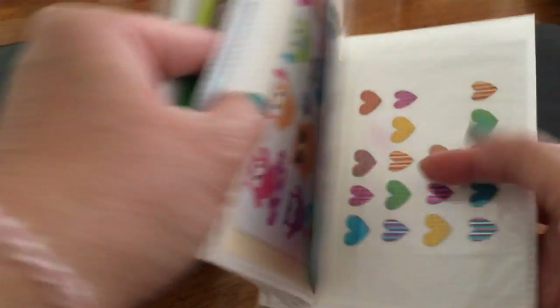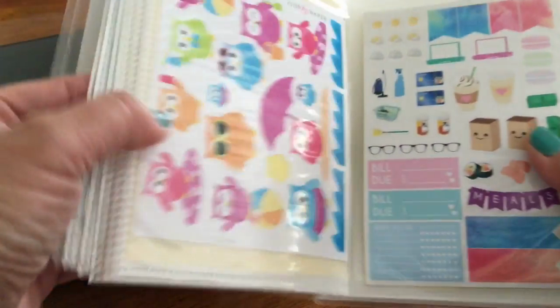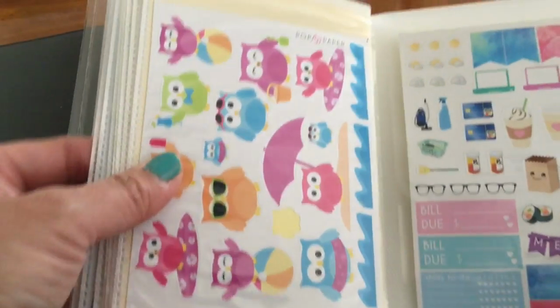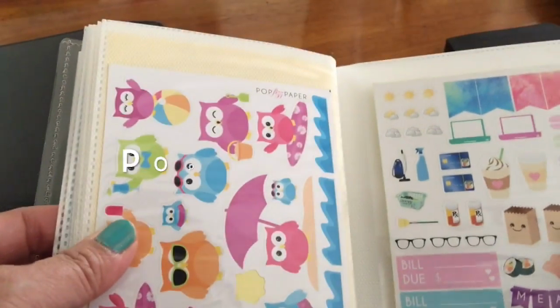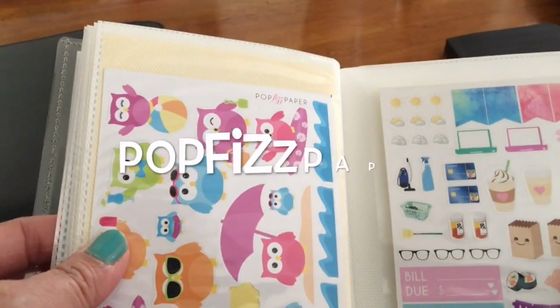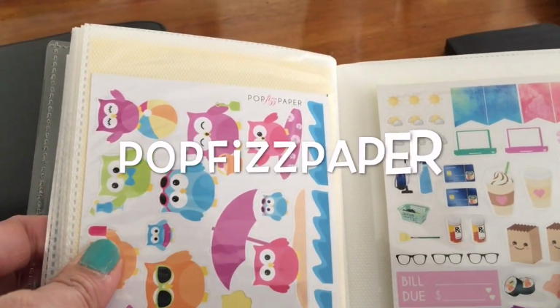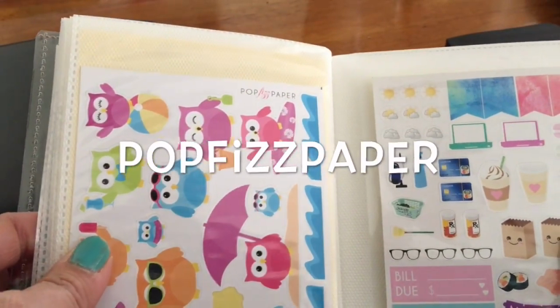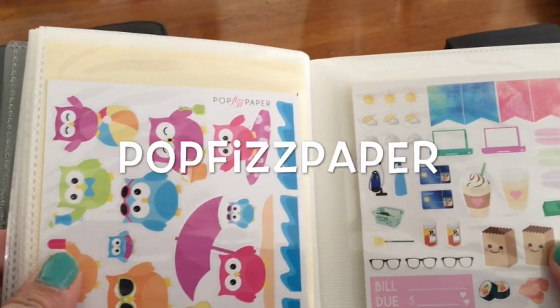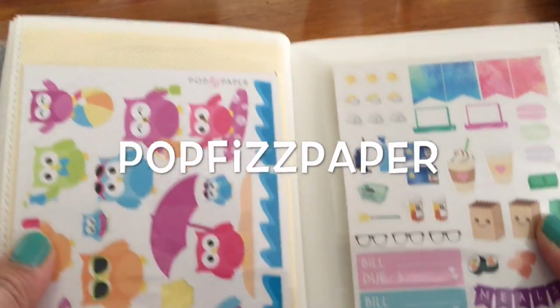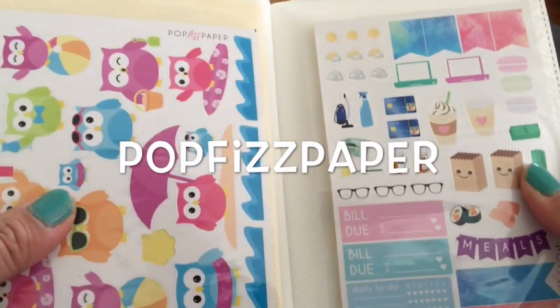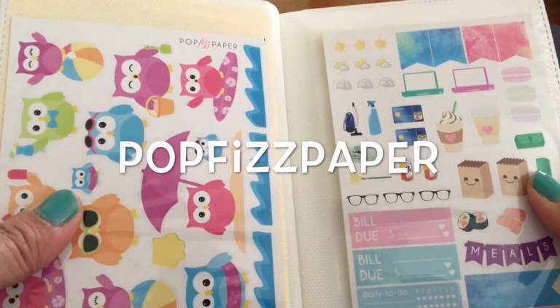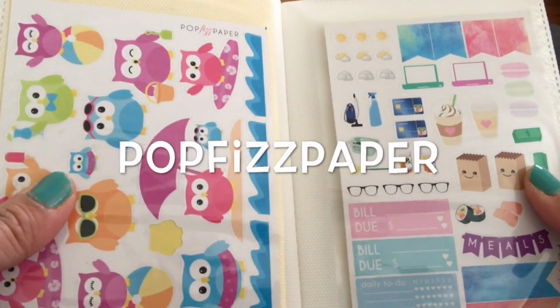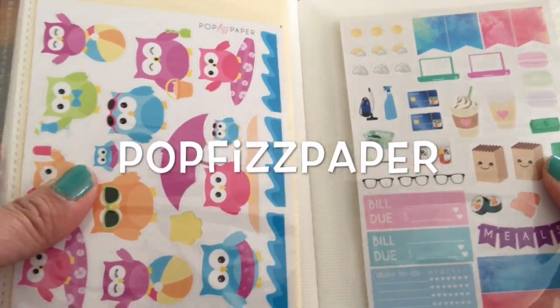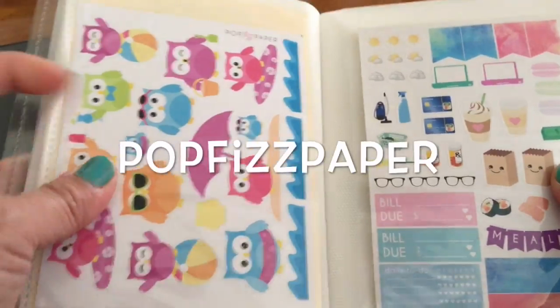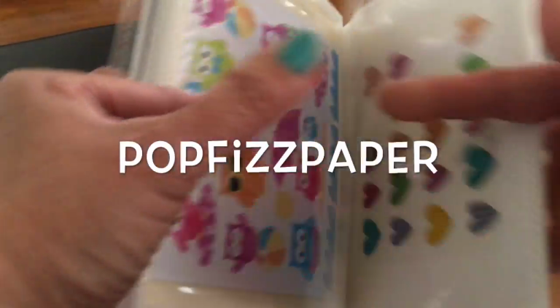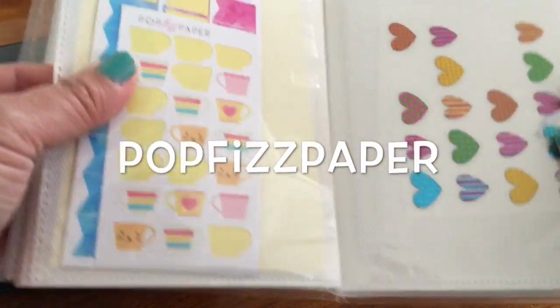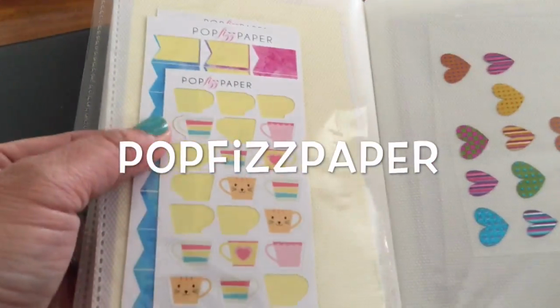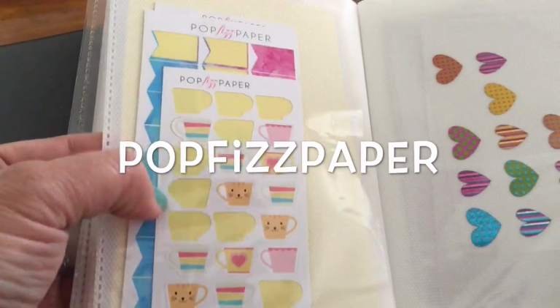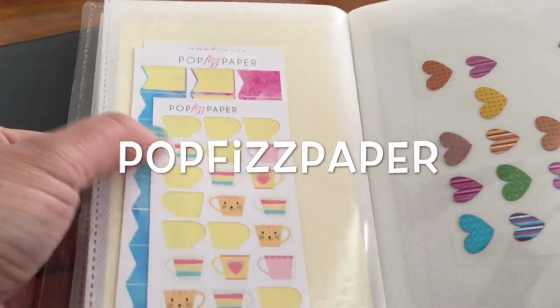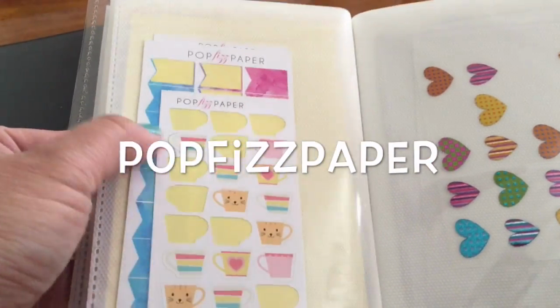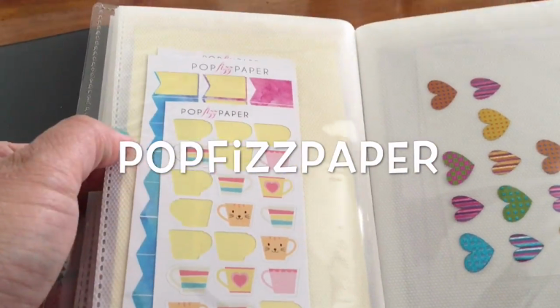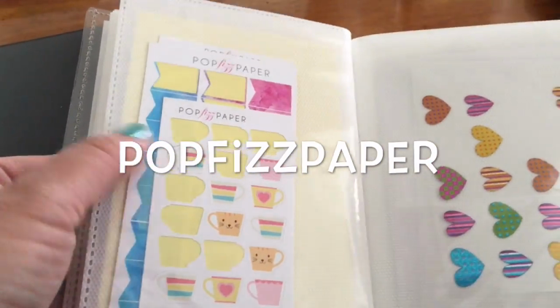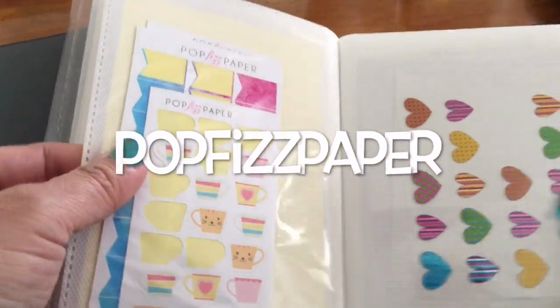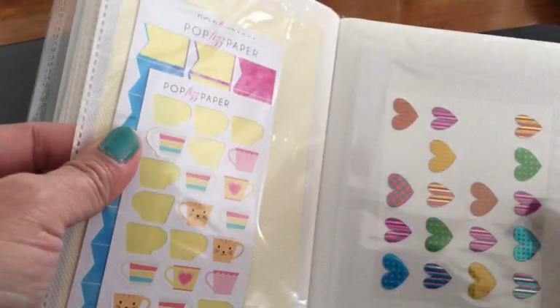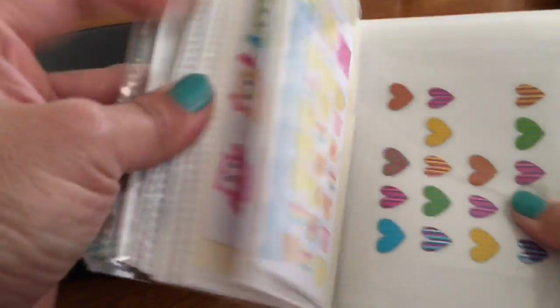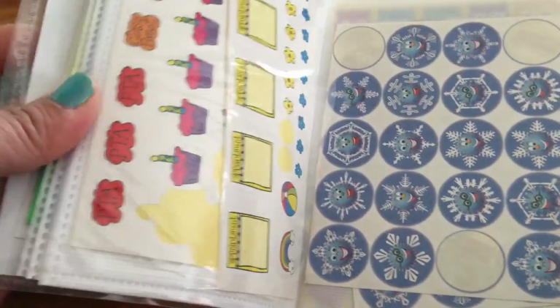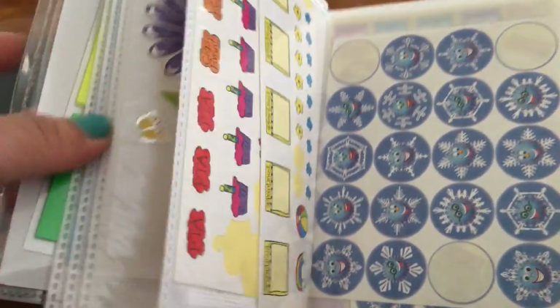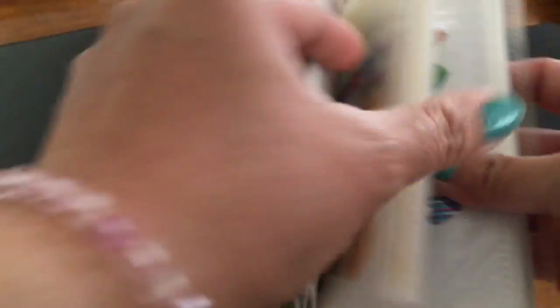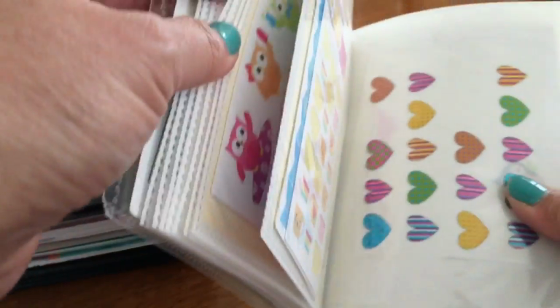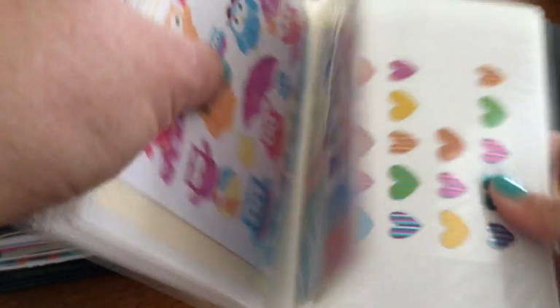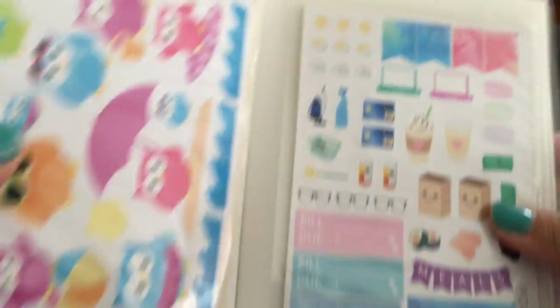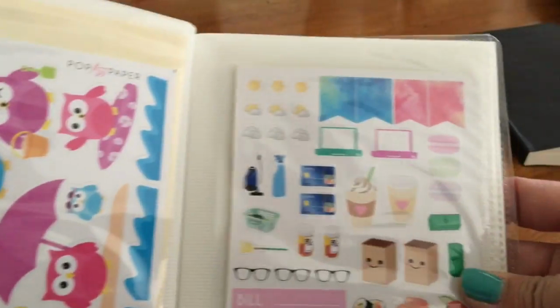And this one I won last year from Pop Fist Paper. She's on Instagram, YouTube, and Etsy. I'm using it sparingly so it will last me. She's got really nice stickers — it's really cute.